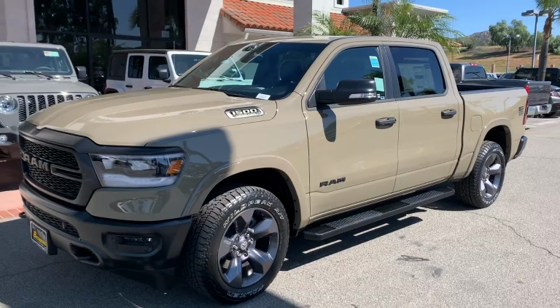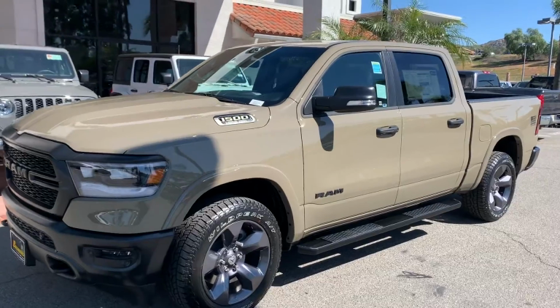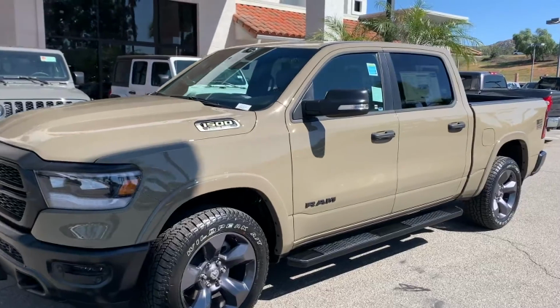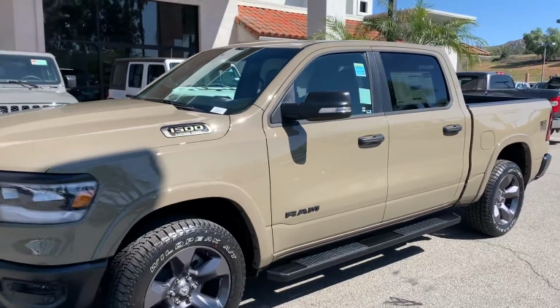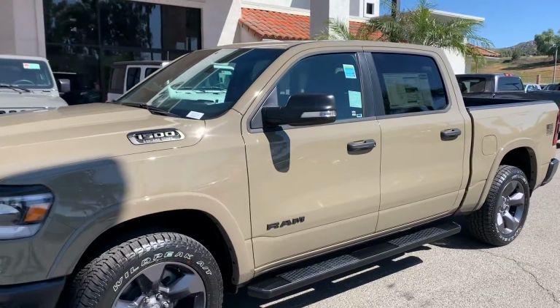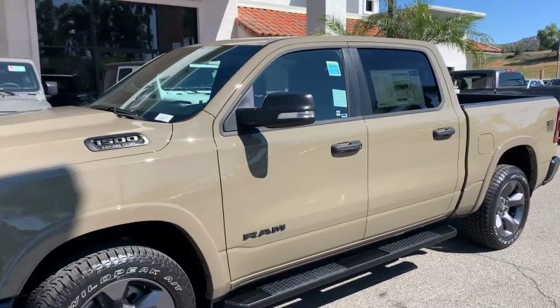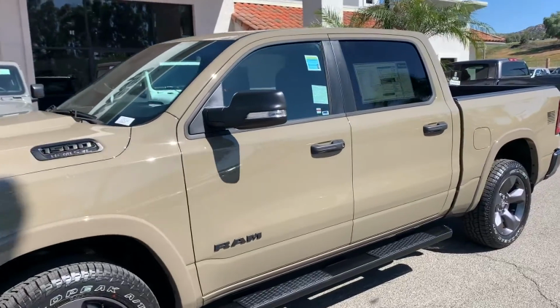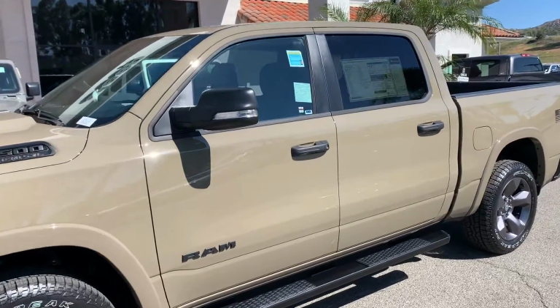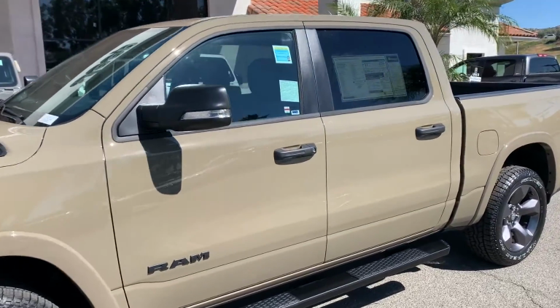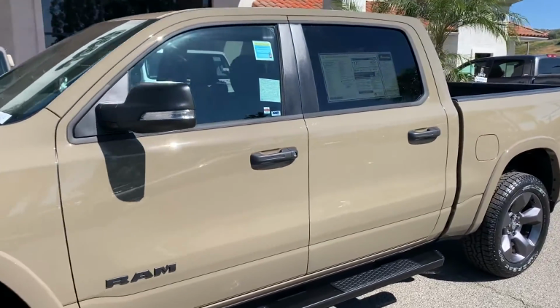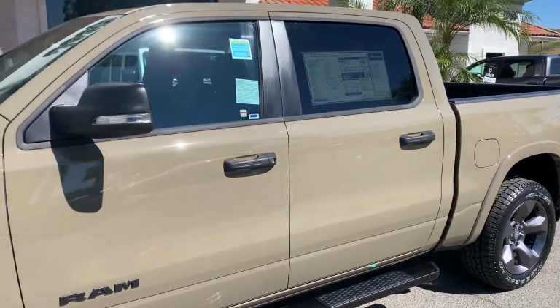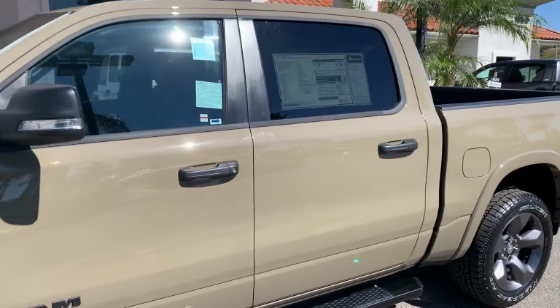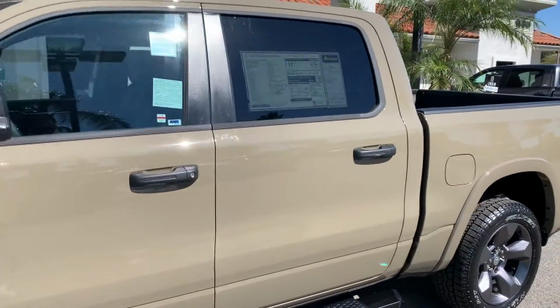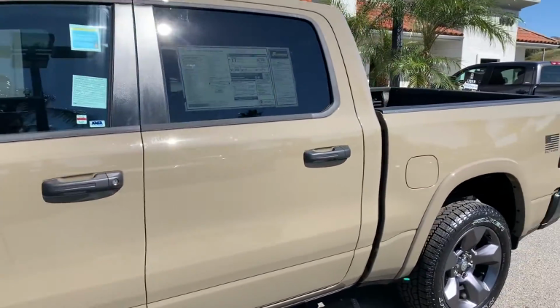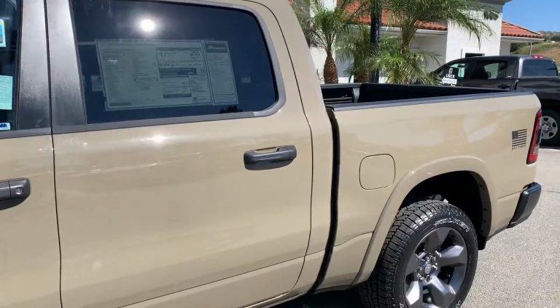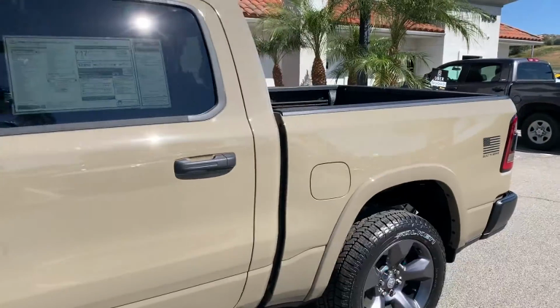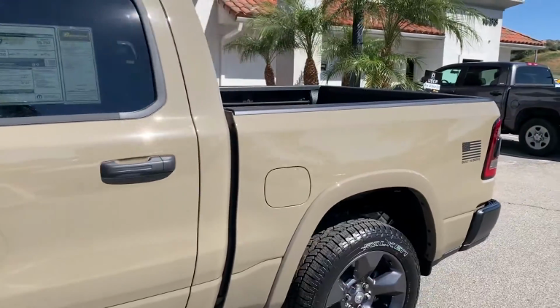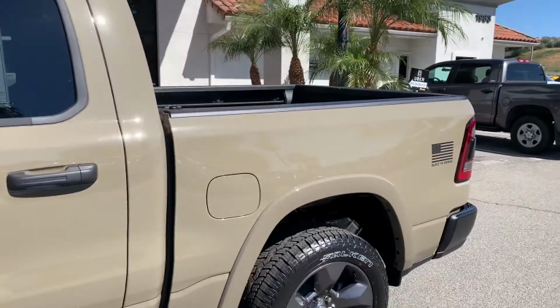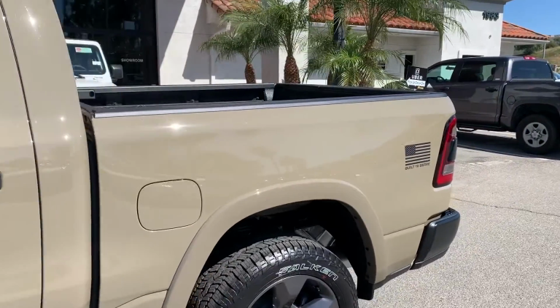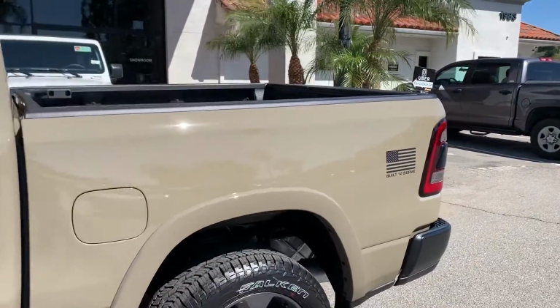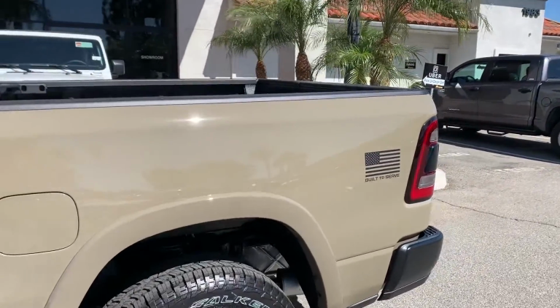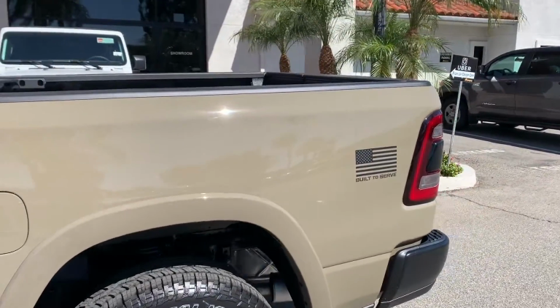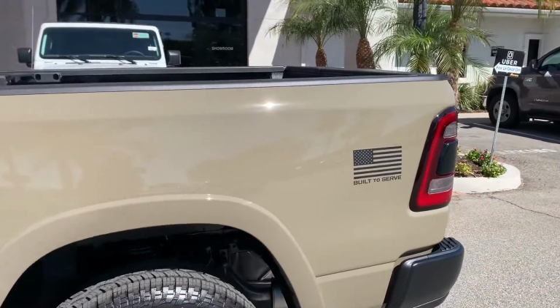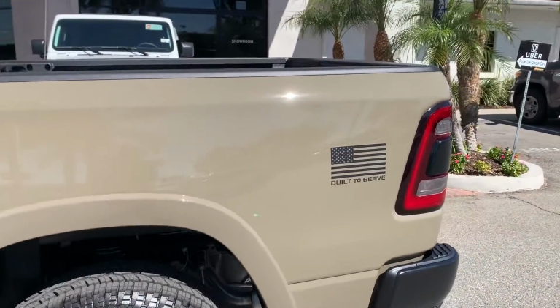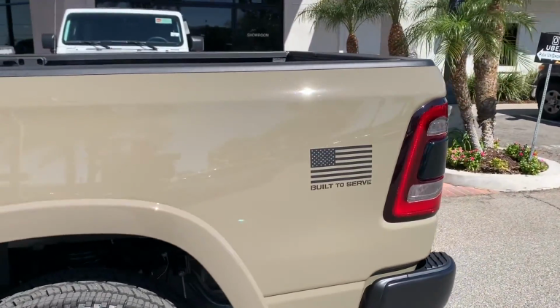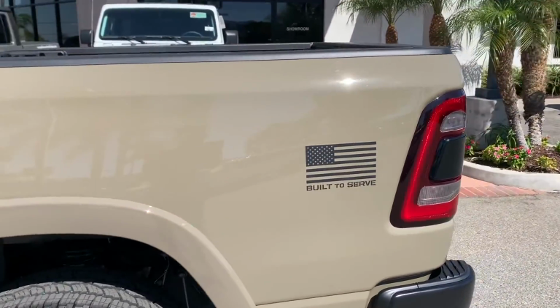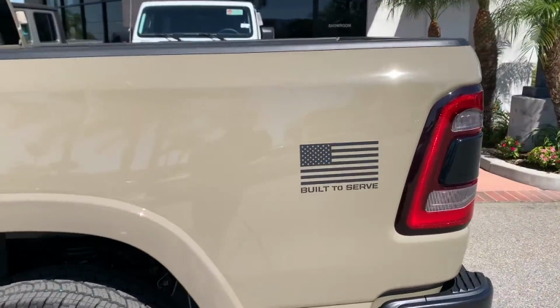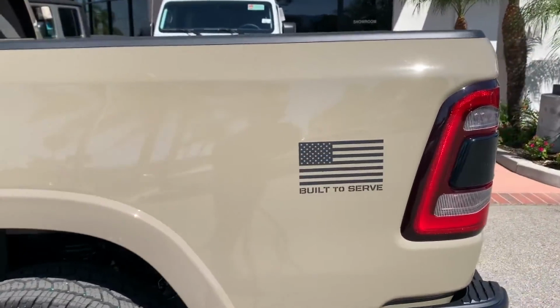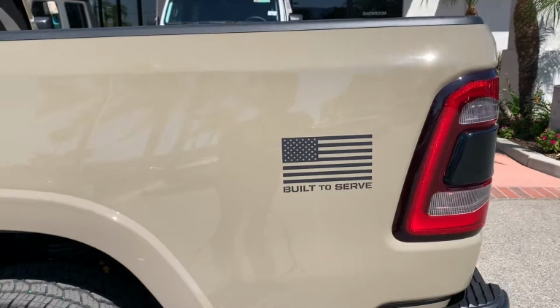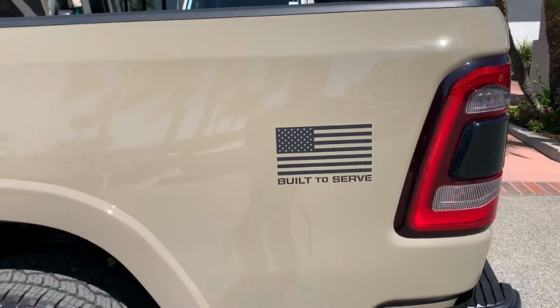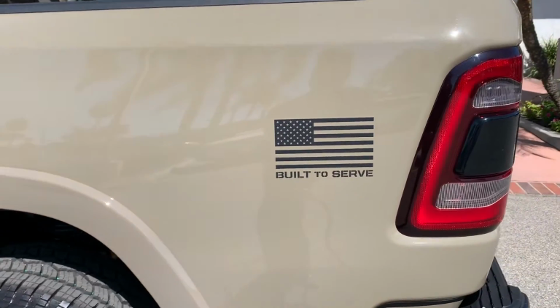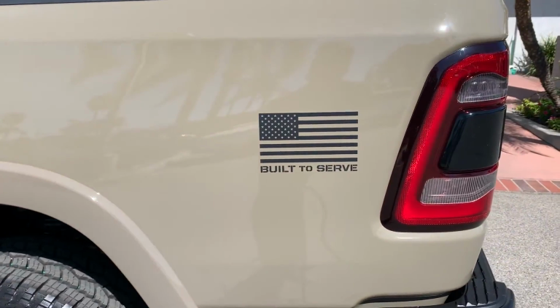Look at this brand new 2020 Ram 1500 Bighorn Crew Cab. I love this — look at this gorgeous color, and you know what, it's built to serve. This is a truck honoring the military. It's so cool, I love it.